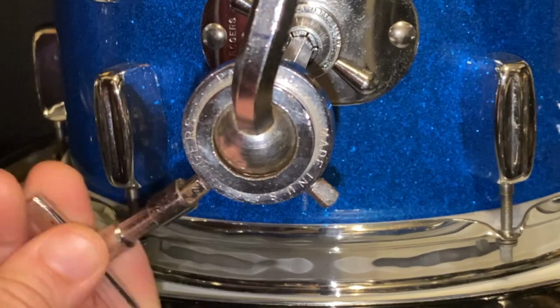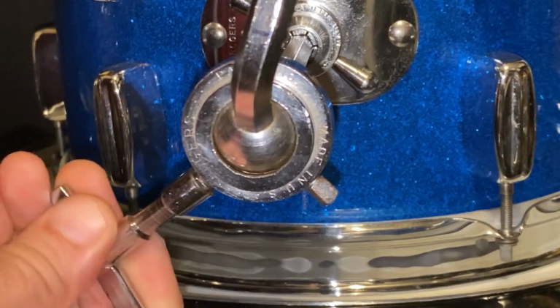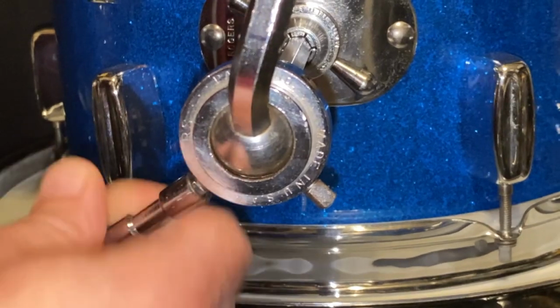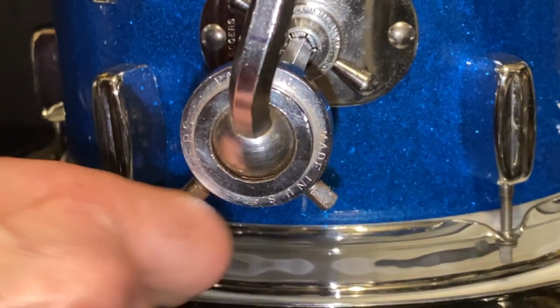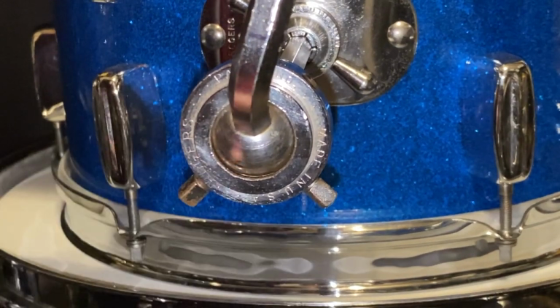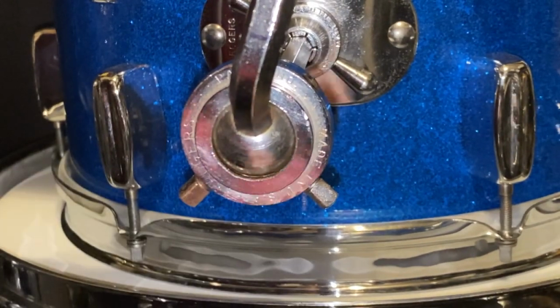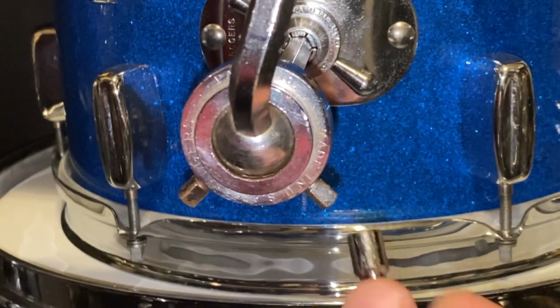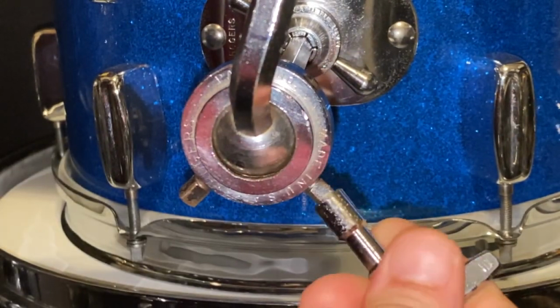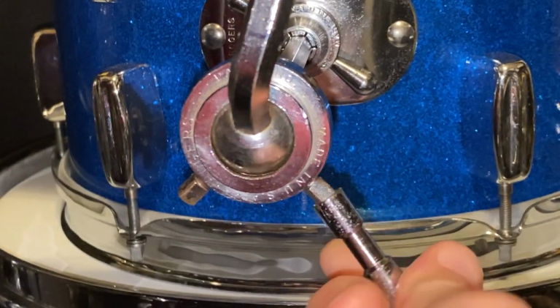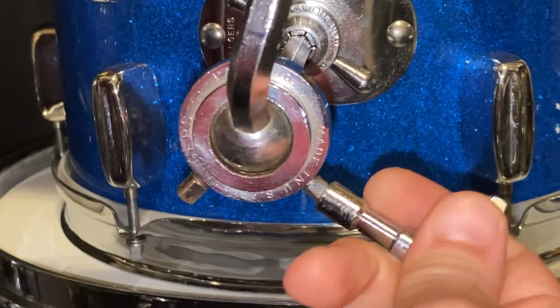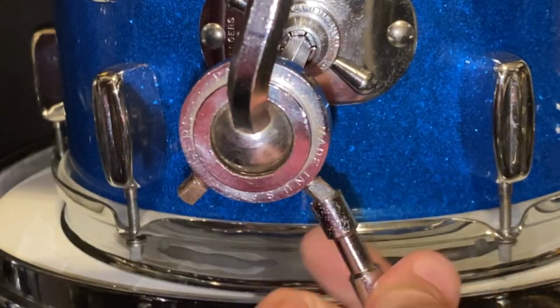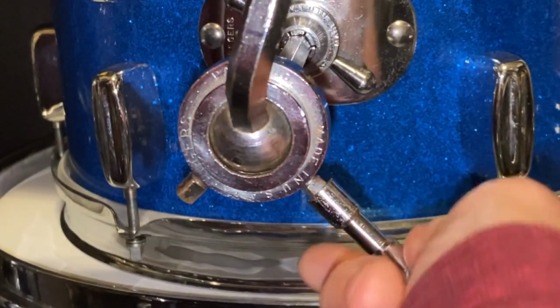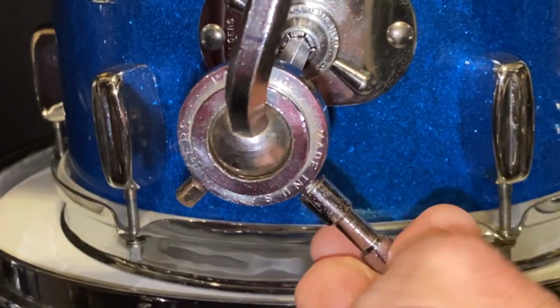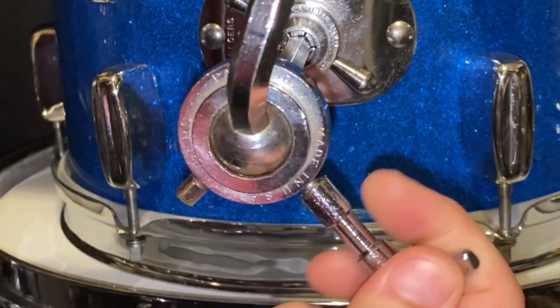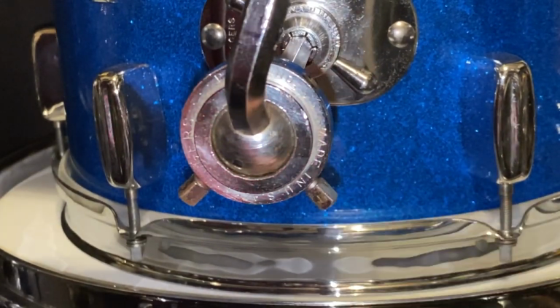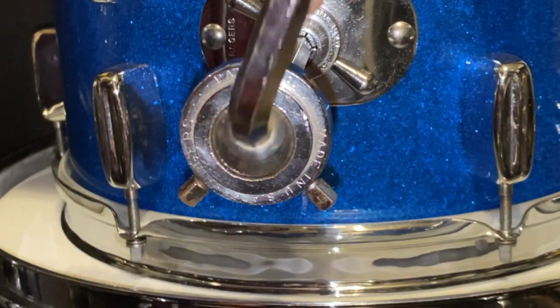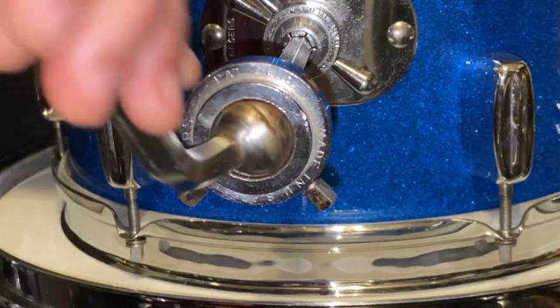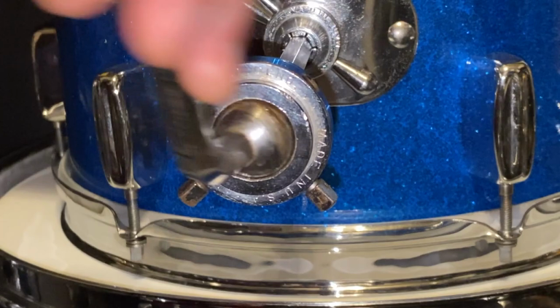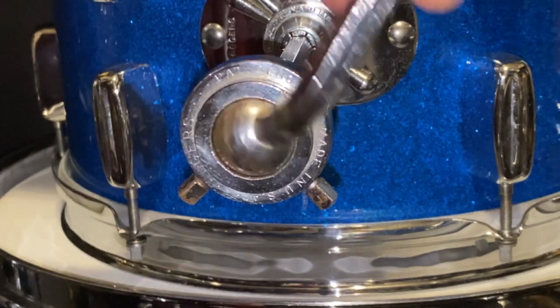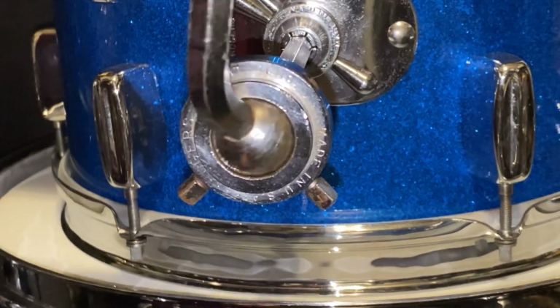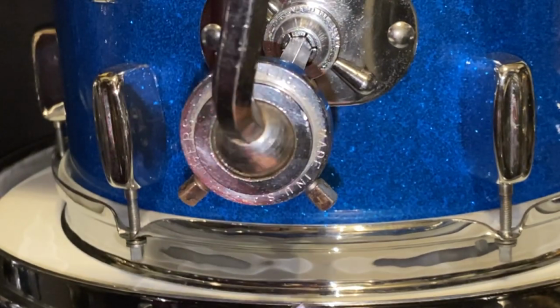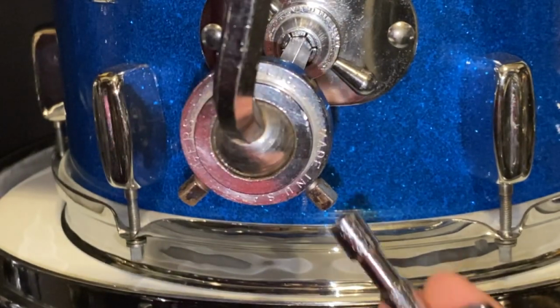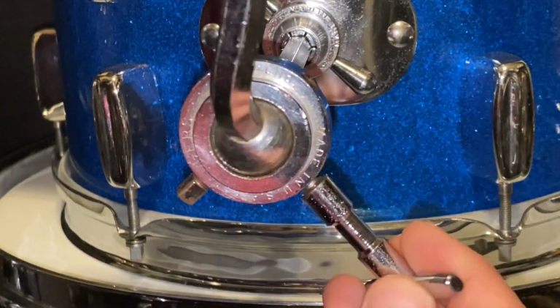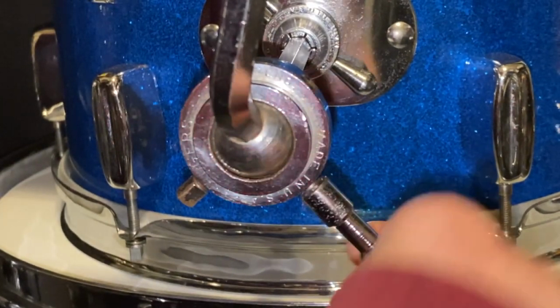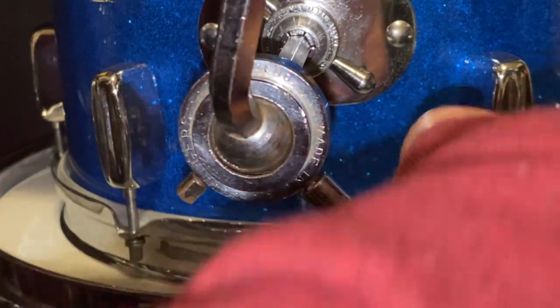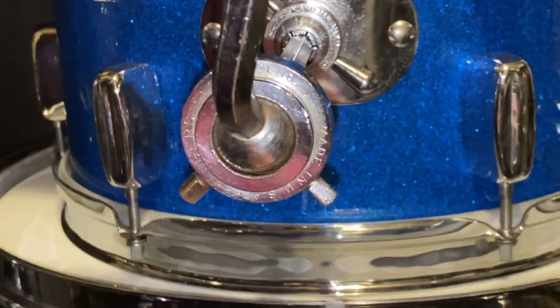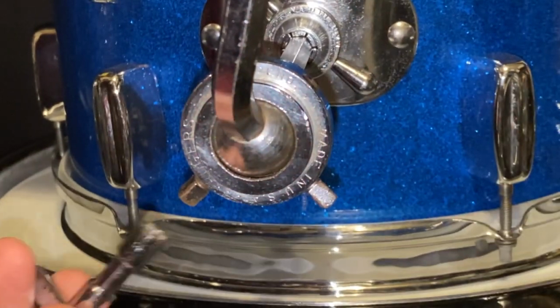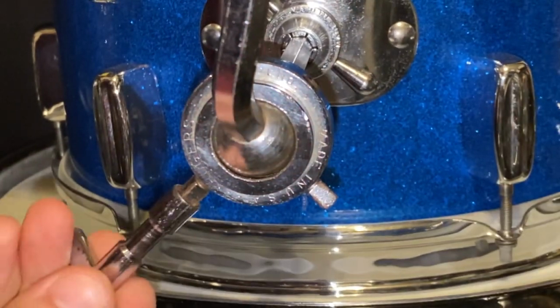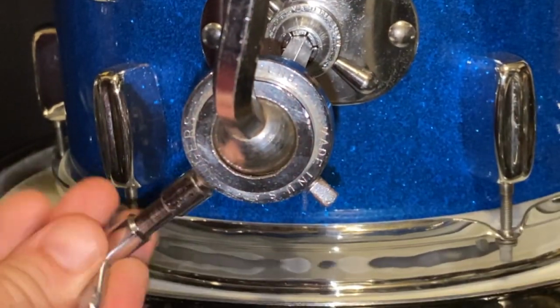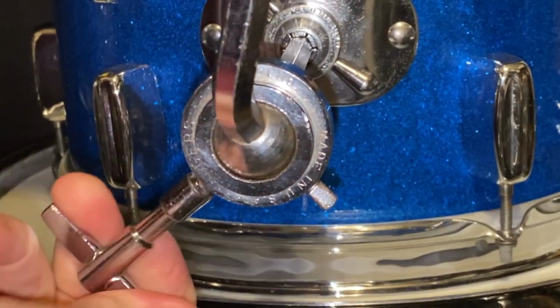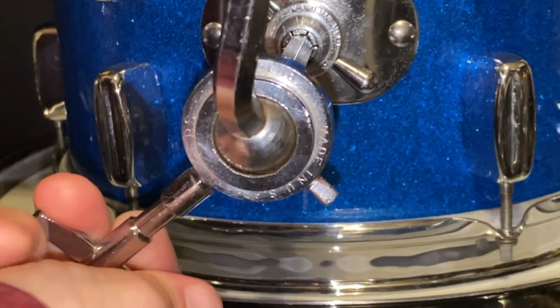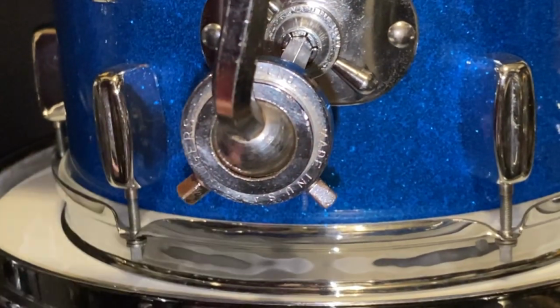Another common issue is over-tightening this joint. This will also damage the ball and over time cause slippage. Just snug is plenty to hold the weight of your drum.